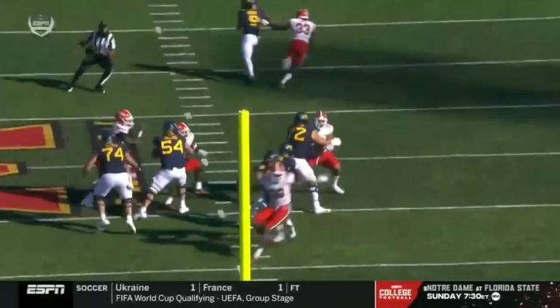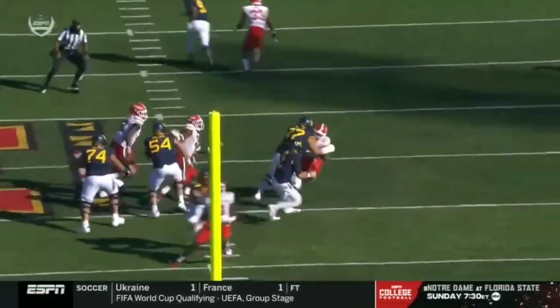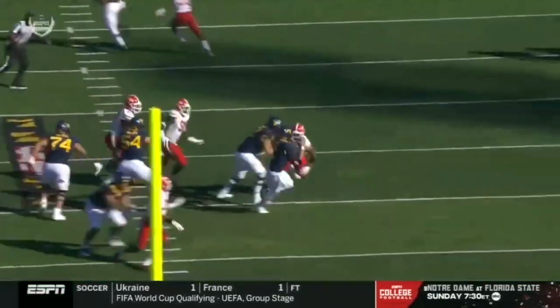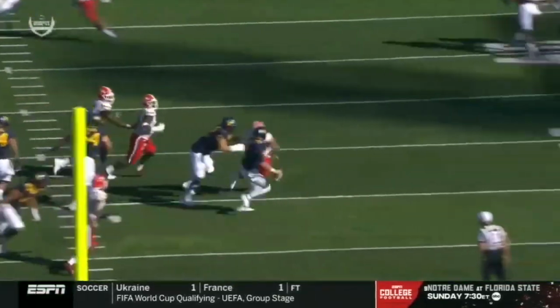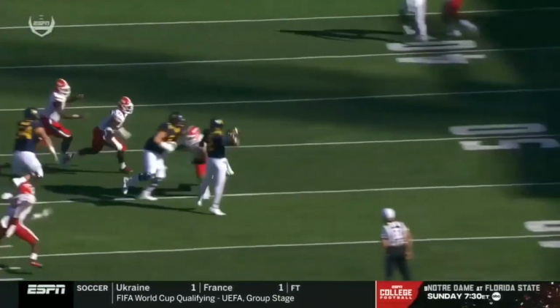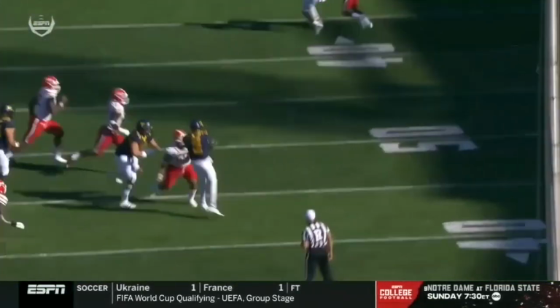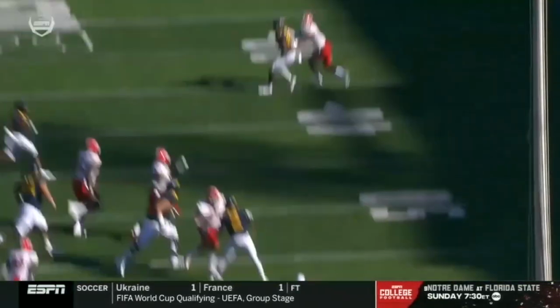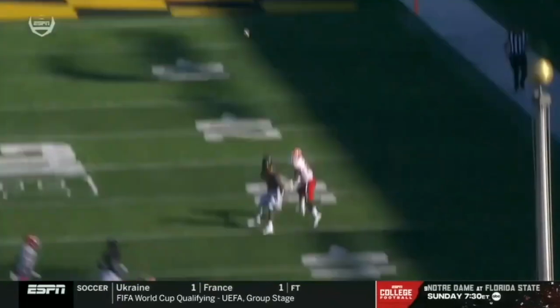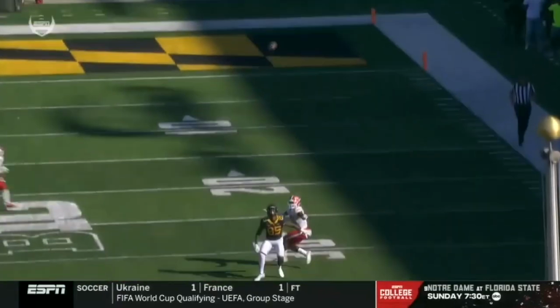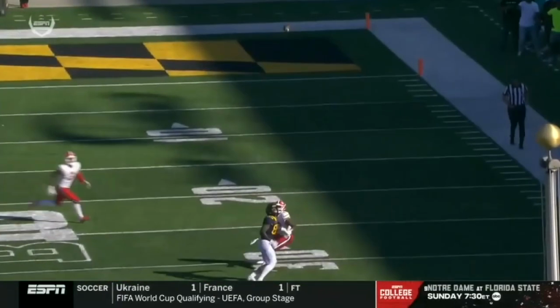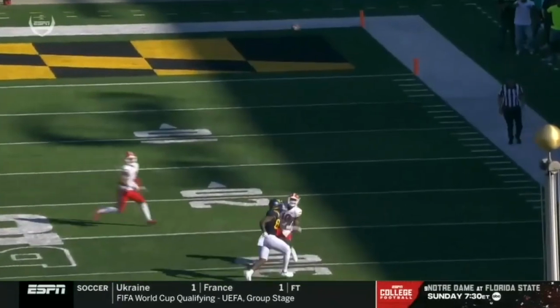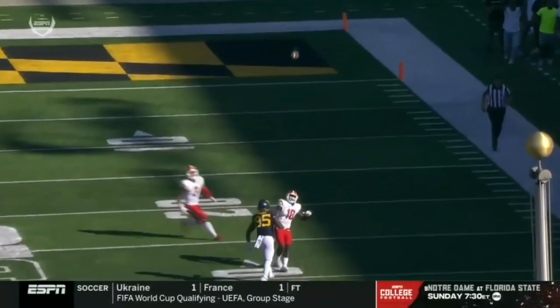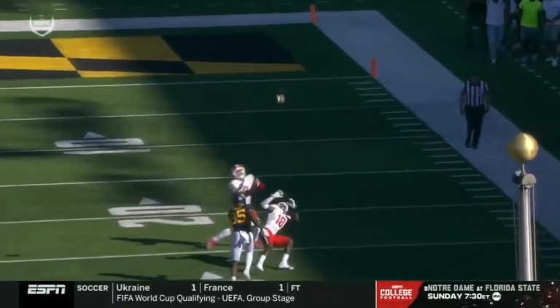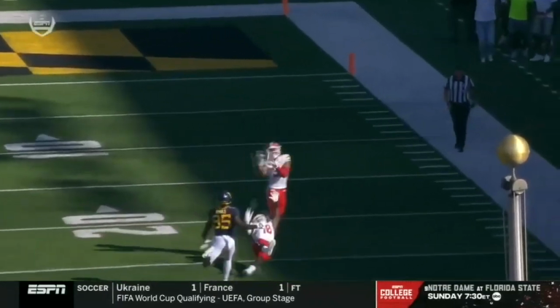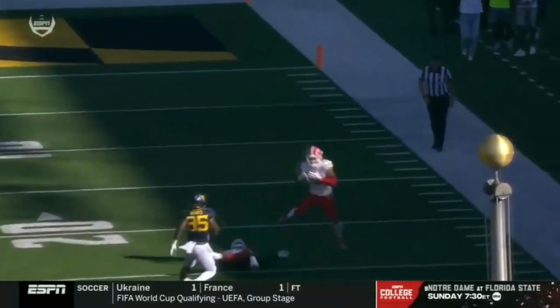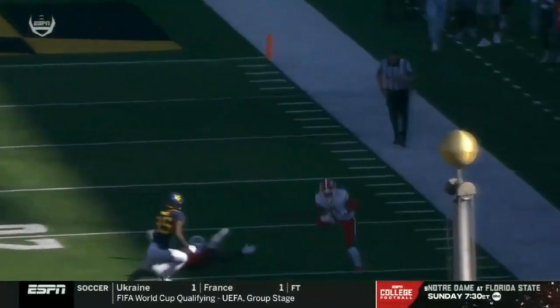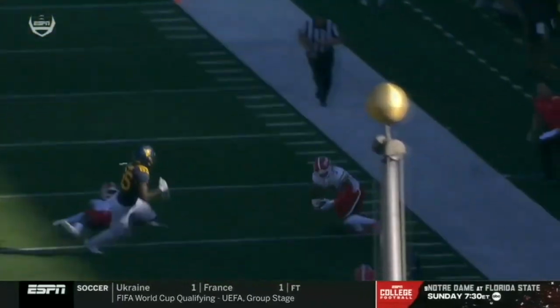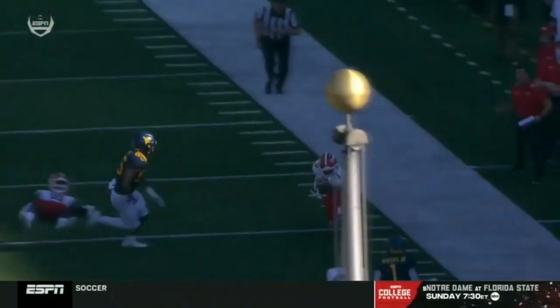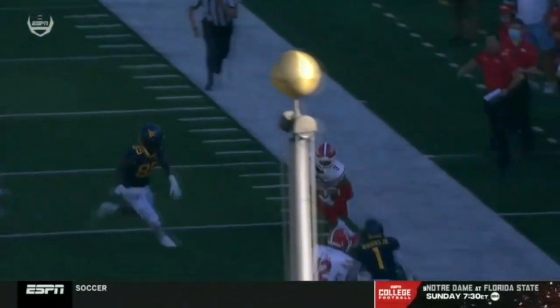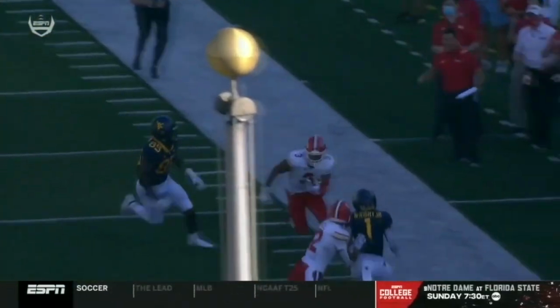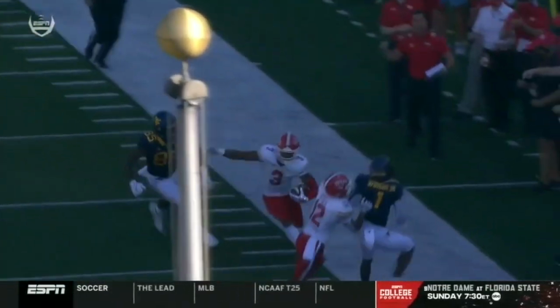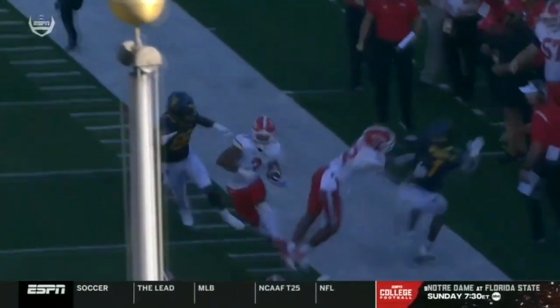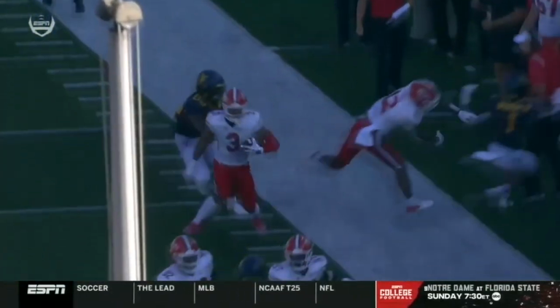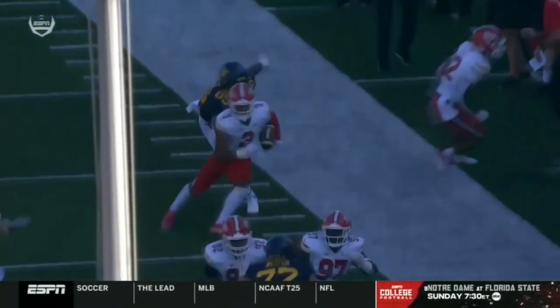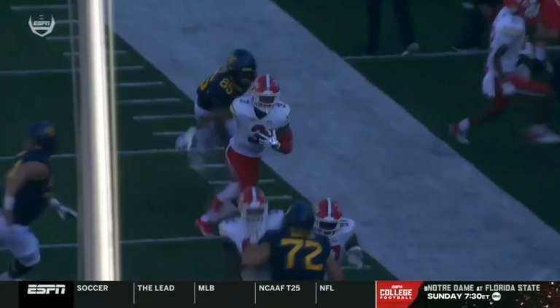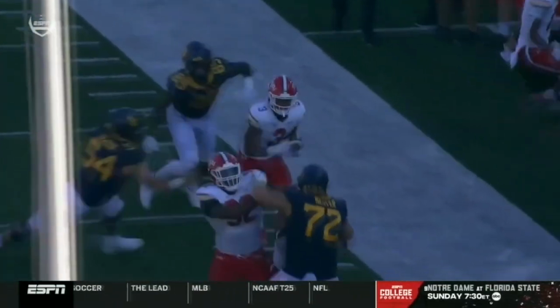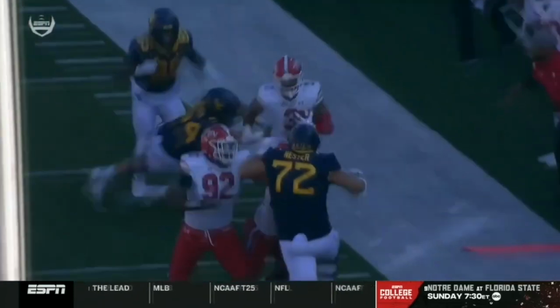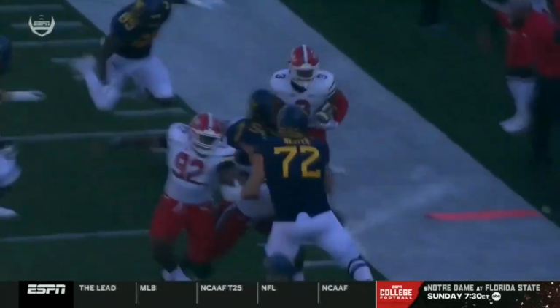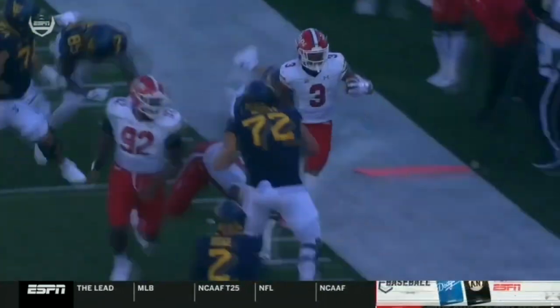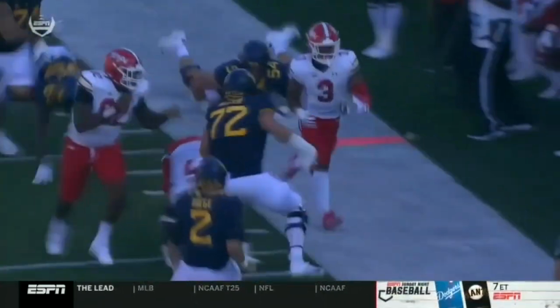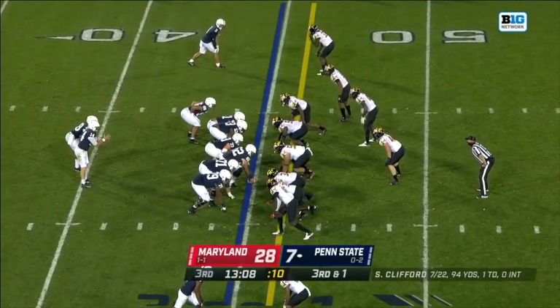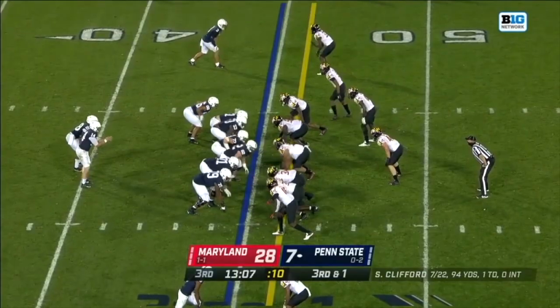The interception still stands, and Maryland will take over. And great pressure there, starting on the perimeter.